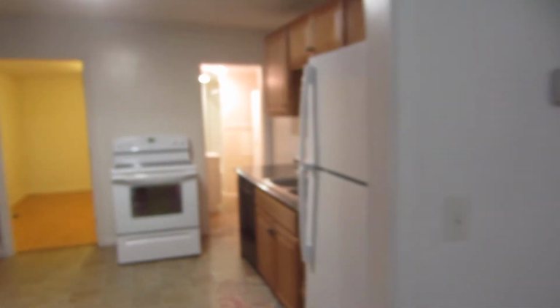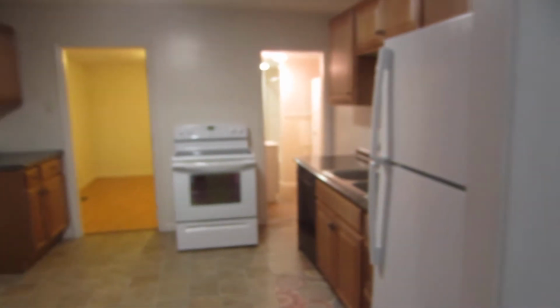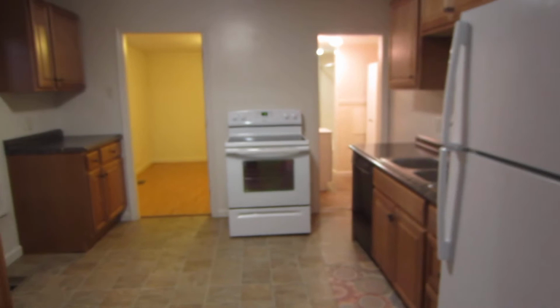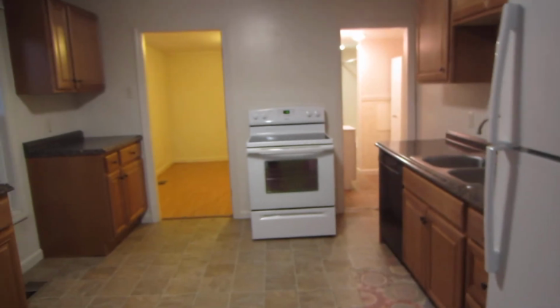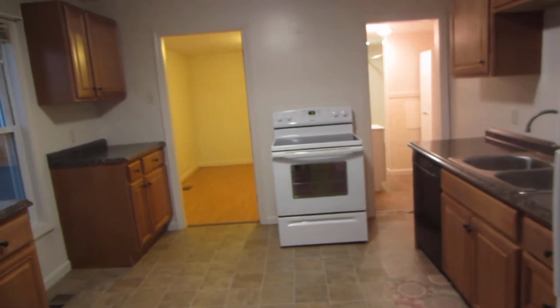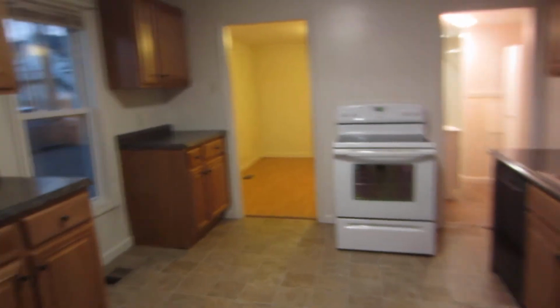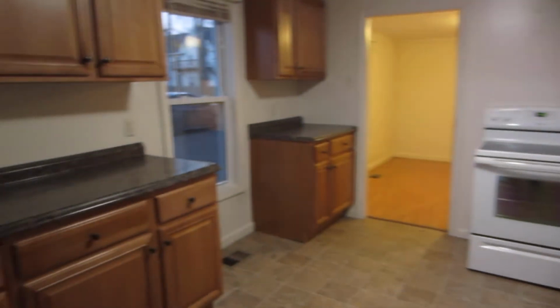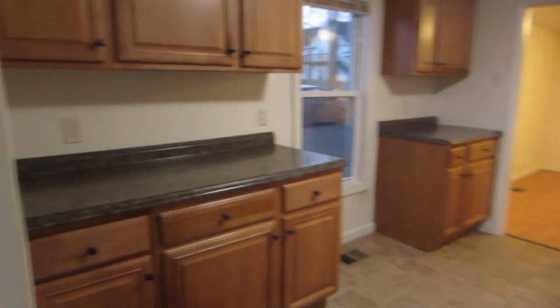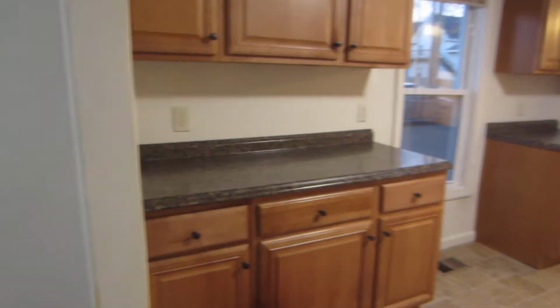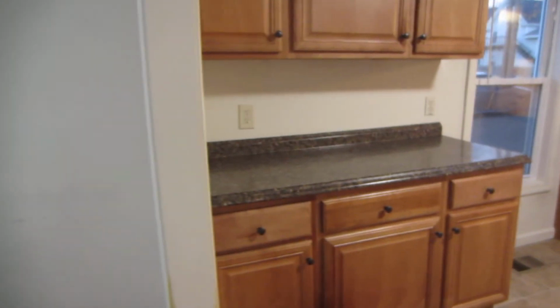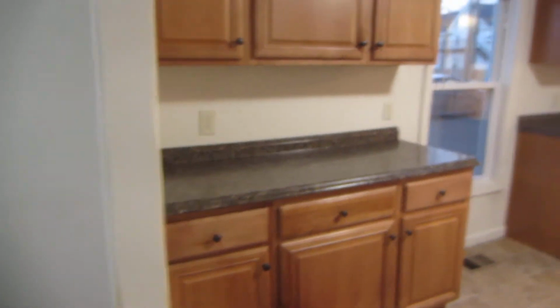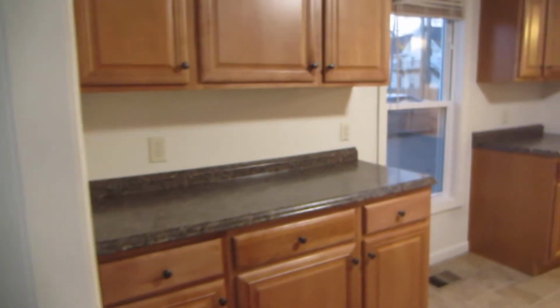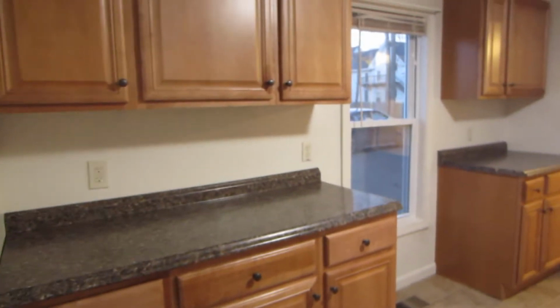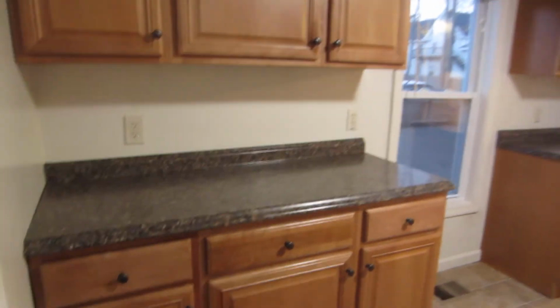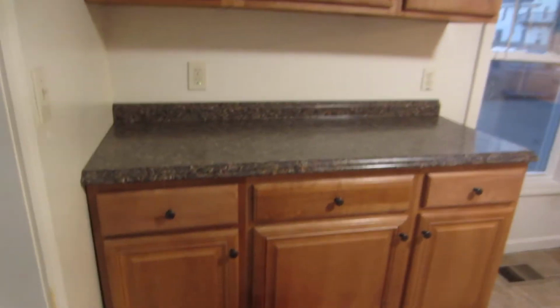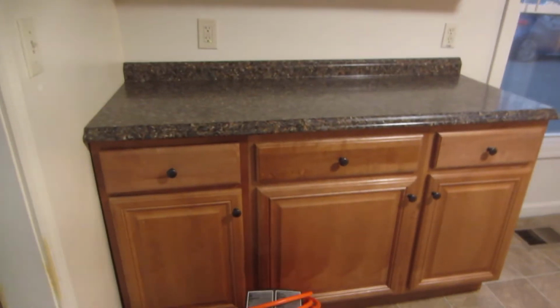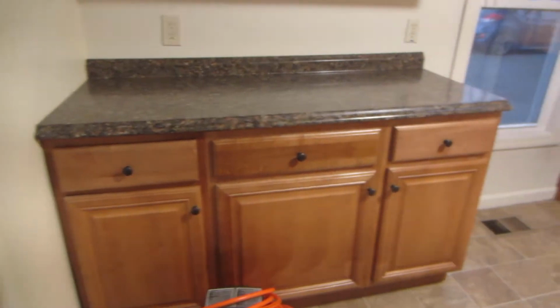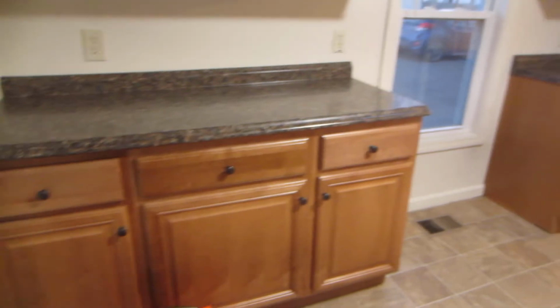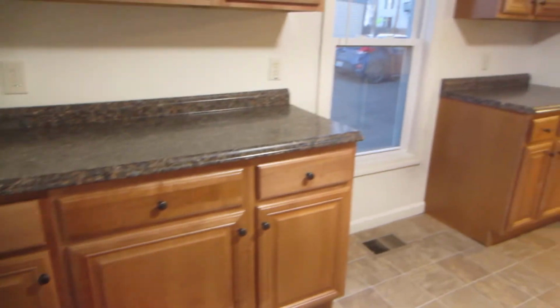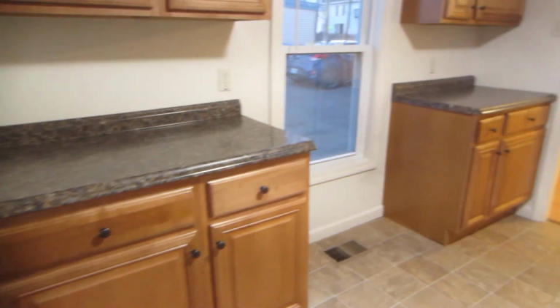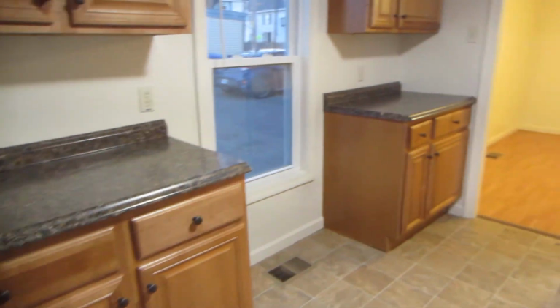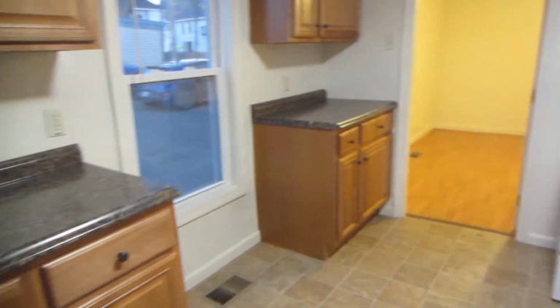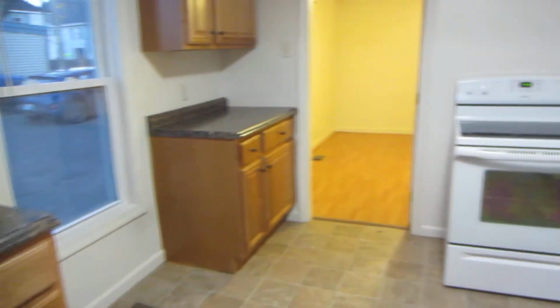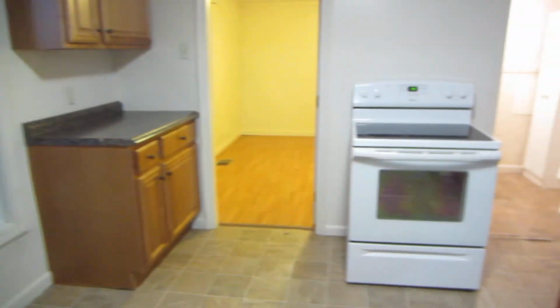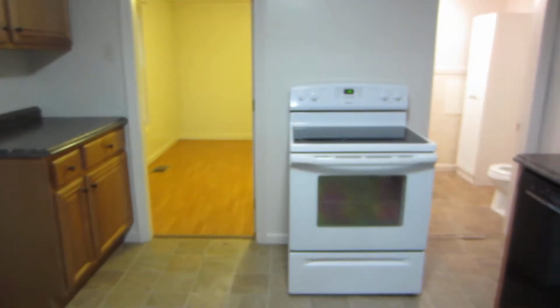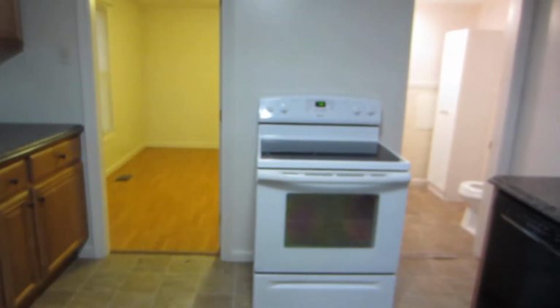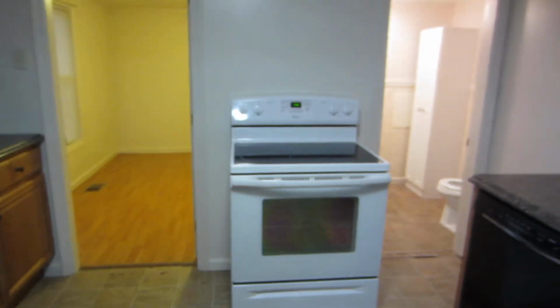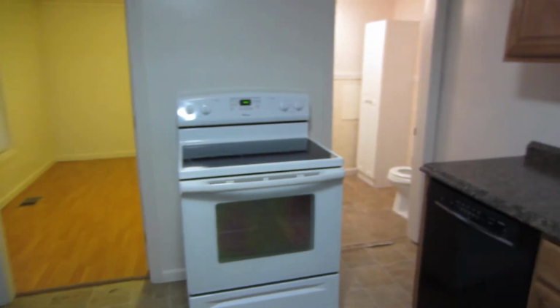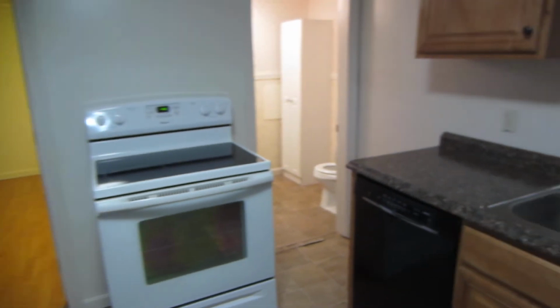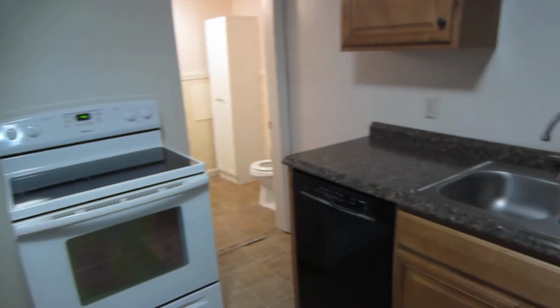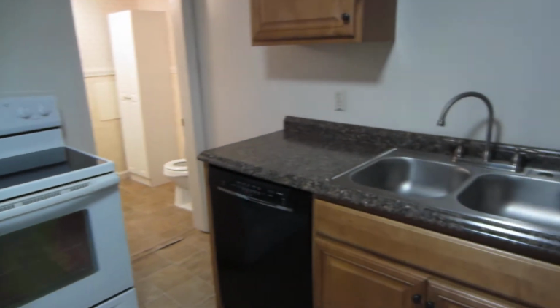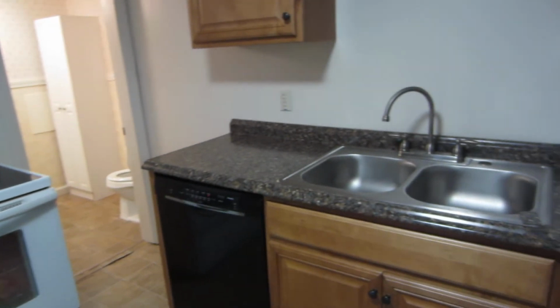The kitchen was recently renovated as well. It has nice new cupboards and countertop, a new glass top stove, and a dishwasher.